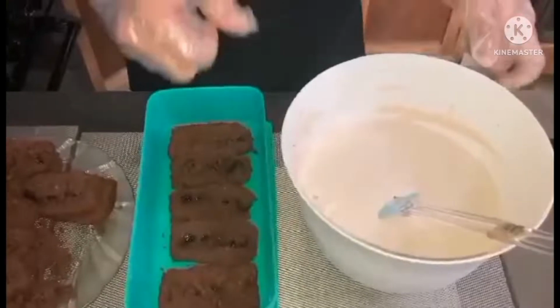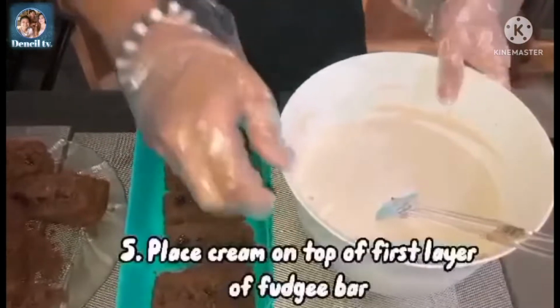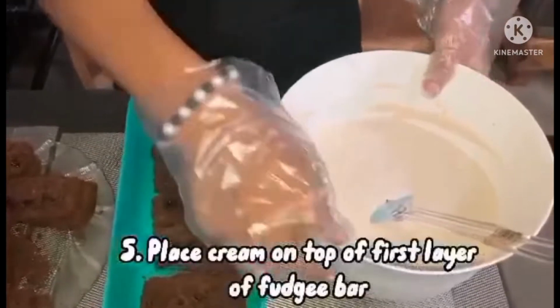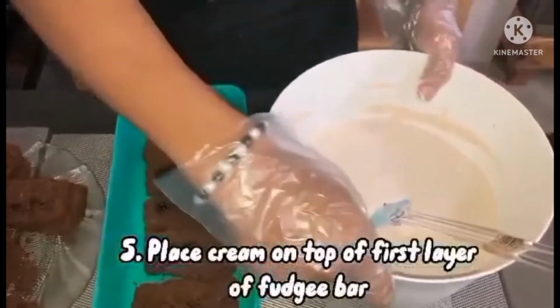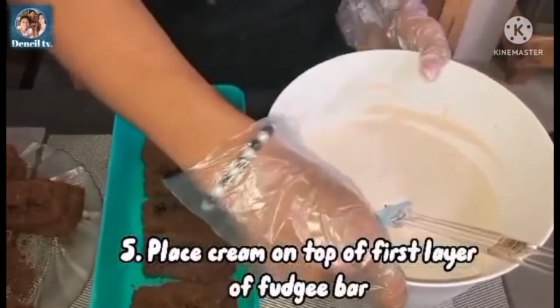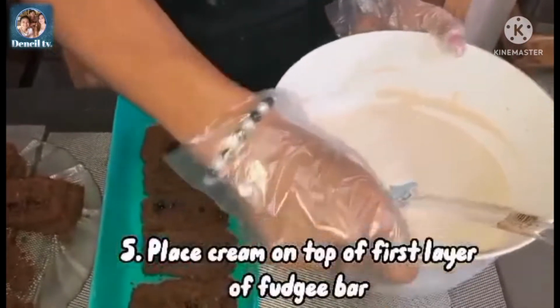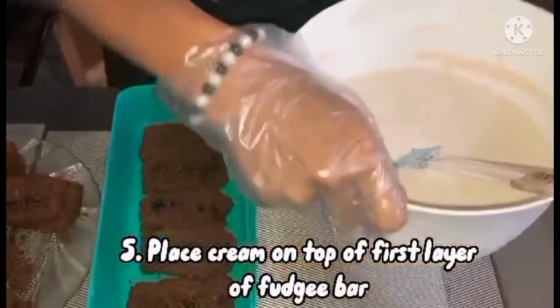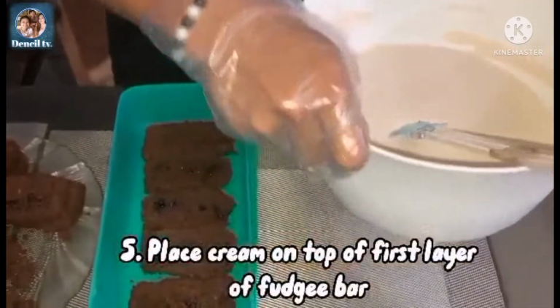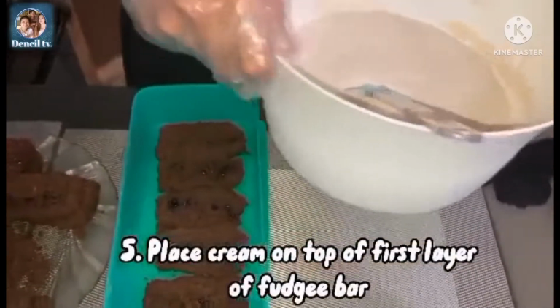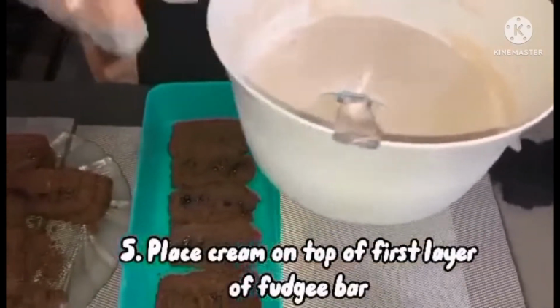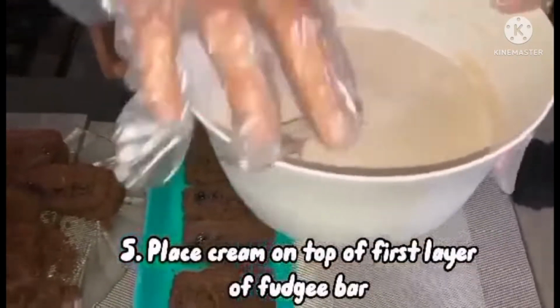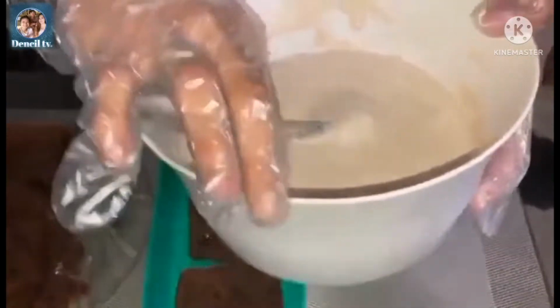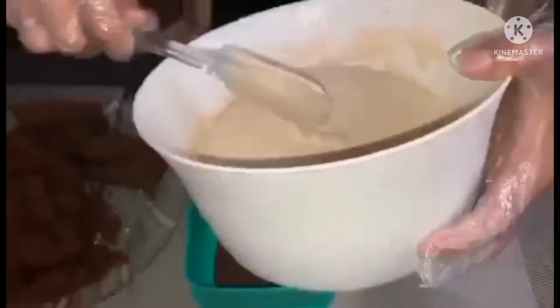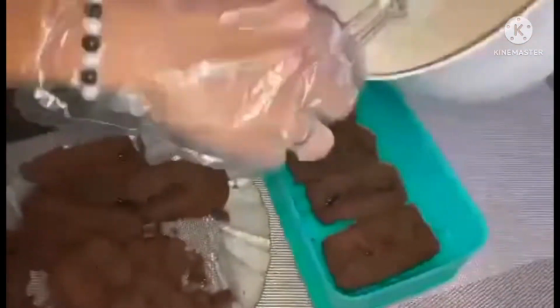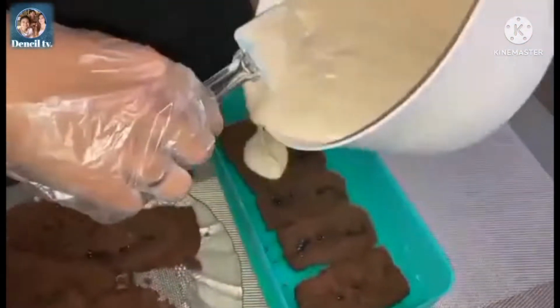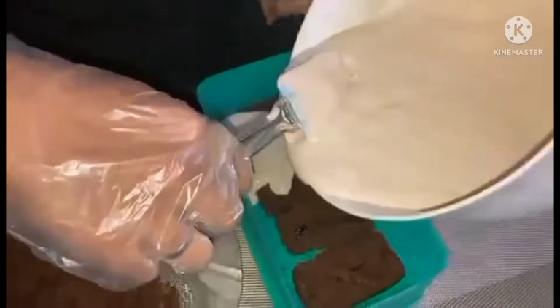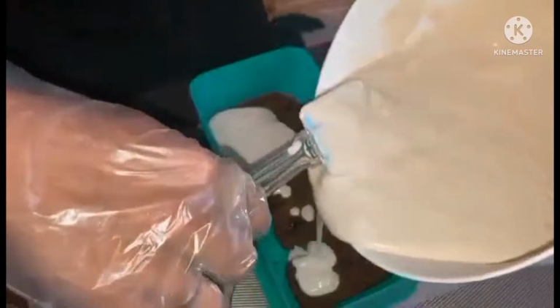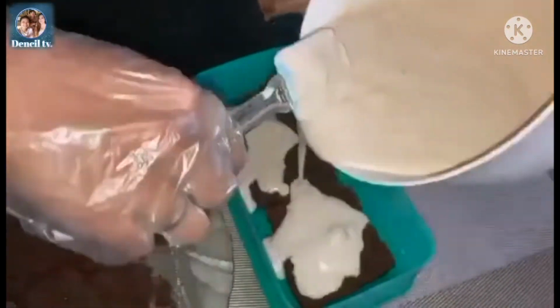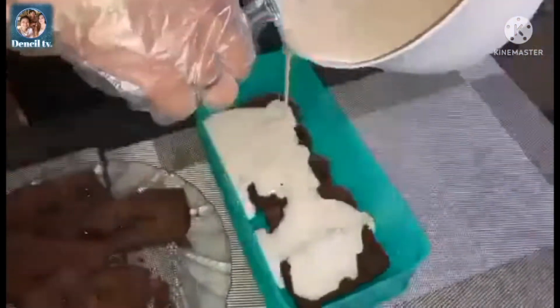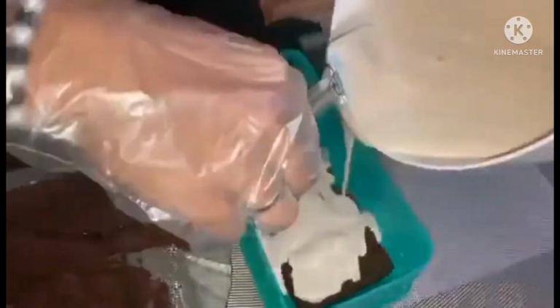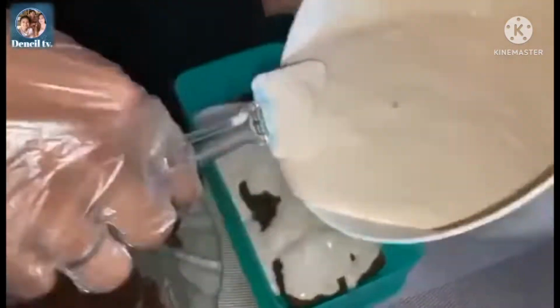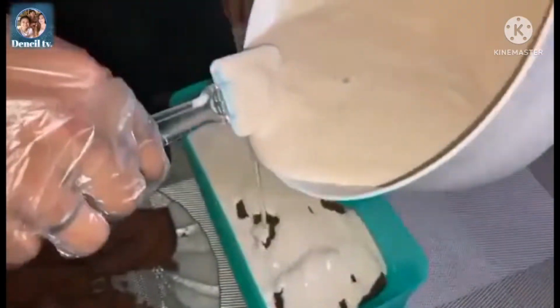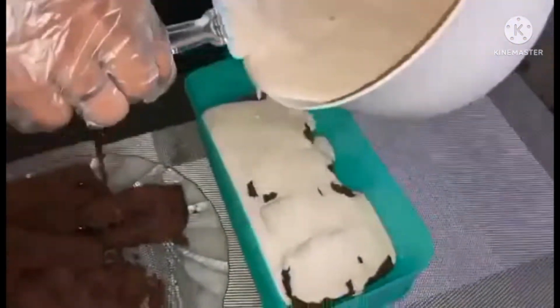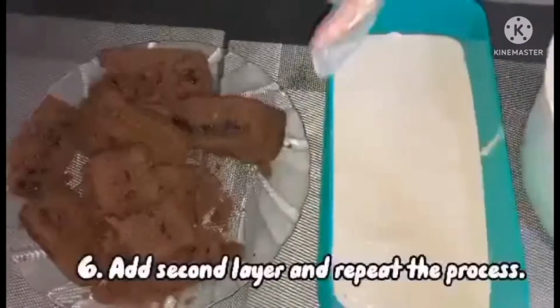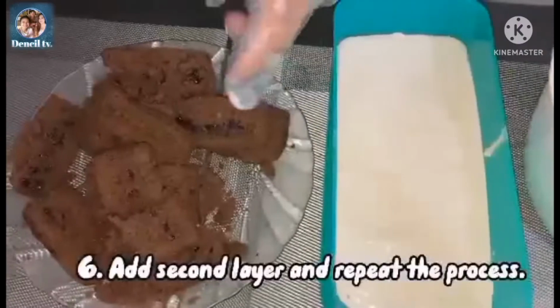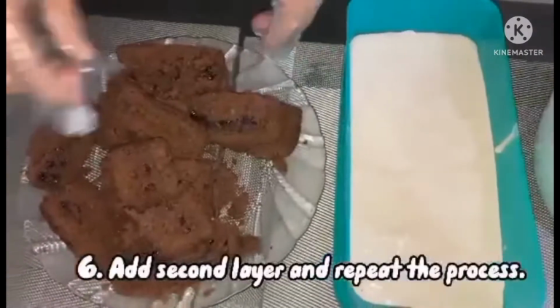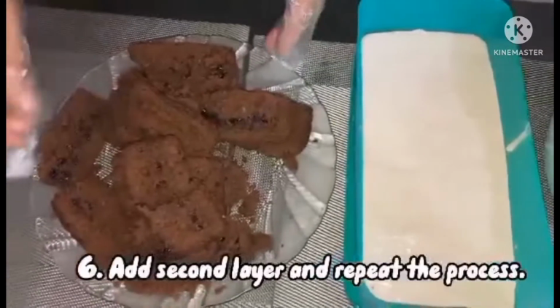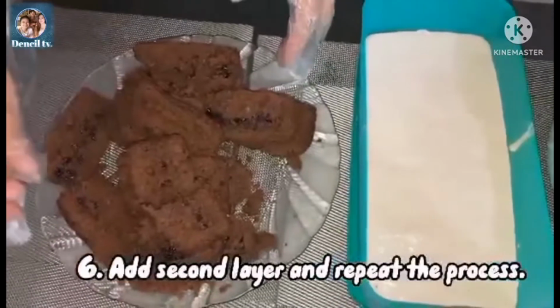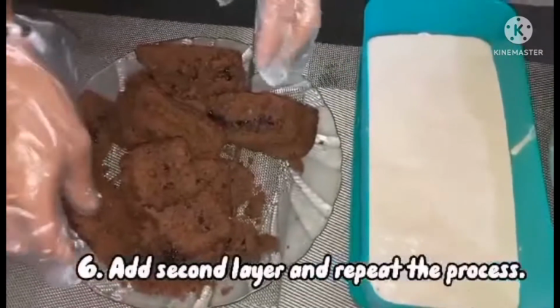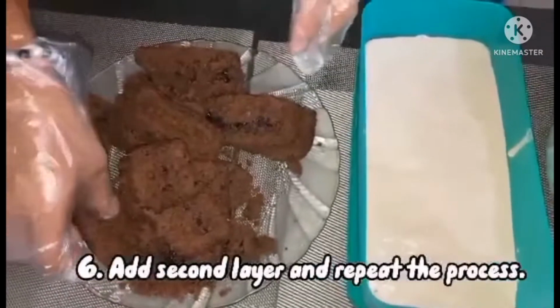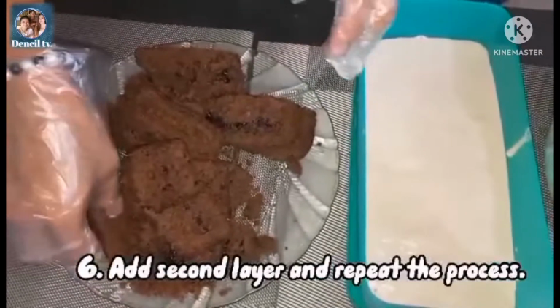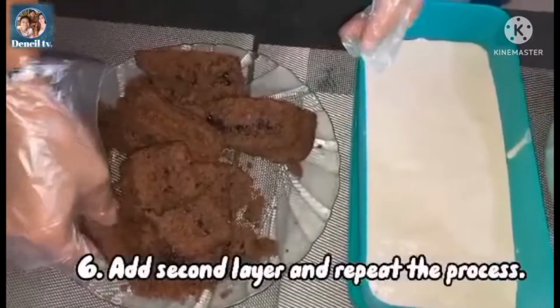Place the cream on top of the first layer of fudge bar. Add a second layer and repeat the process.